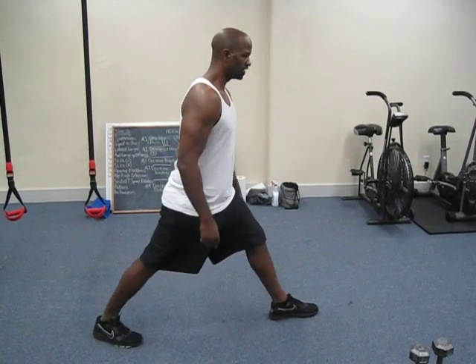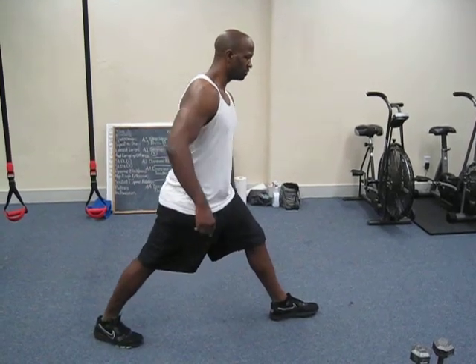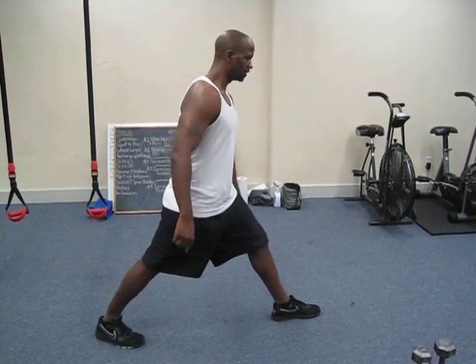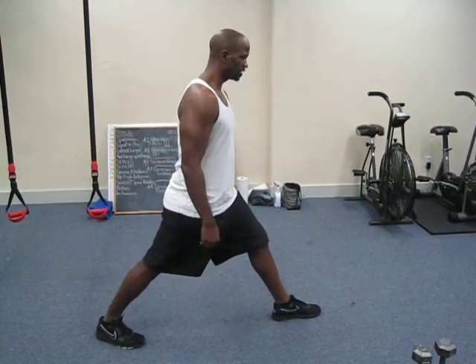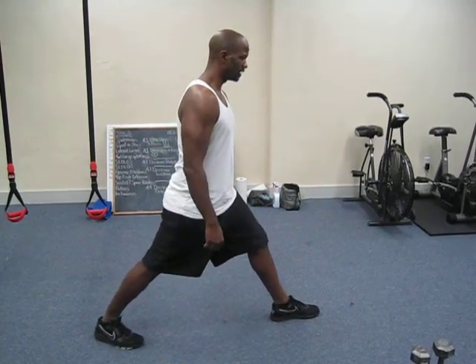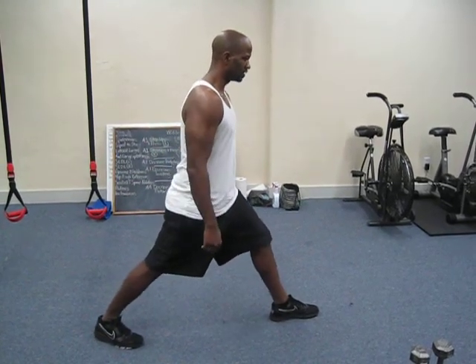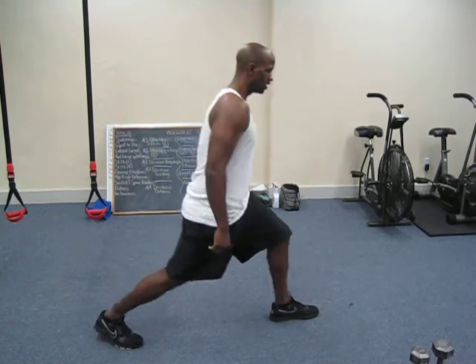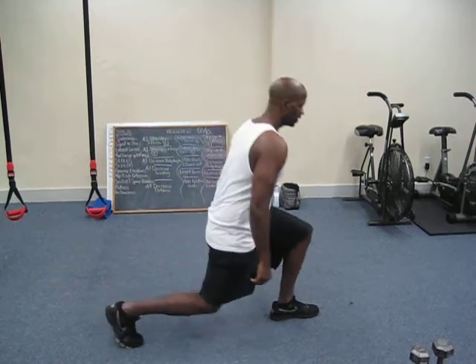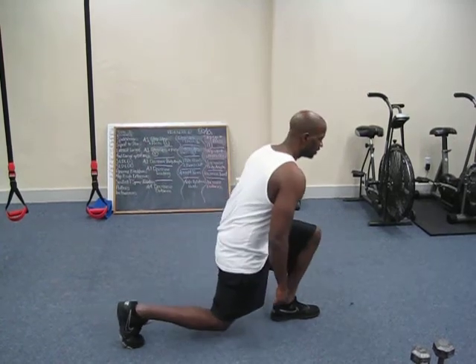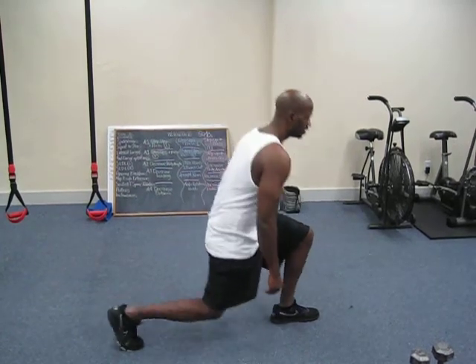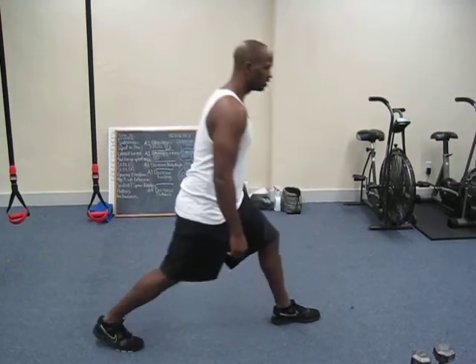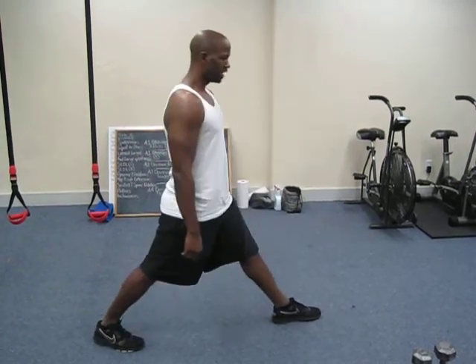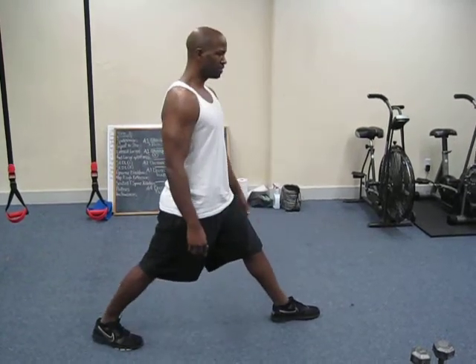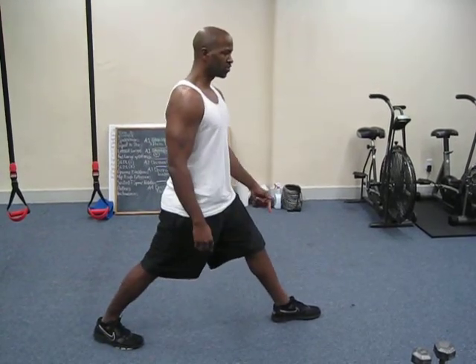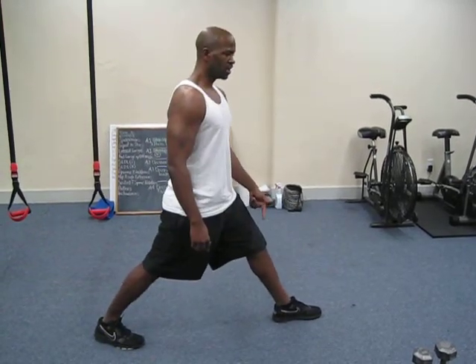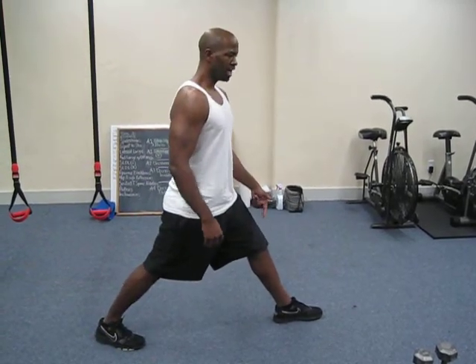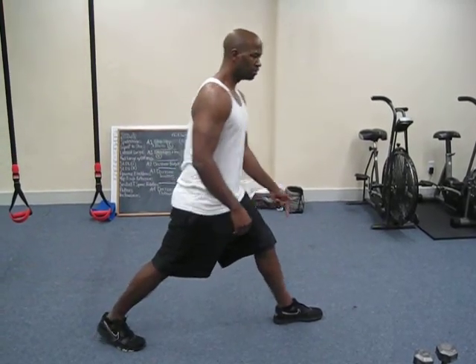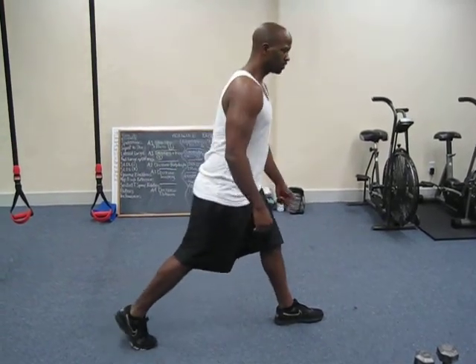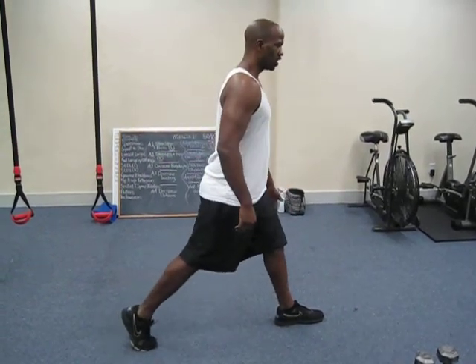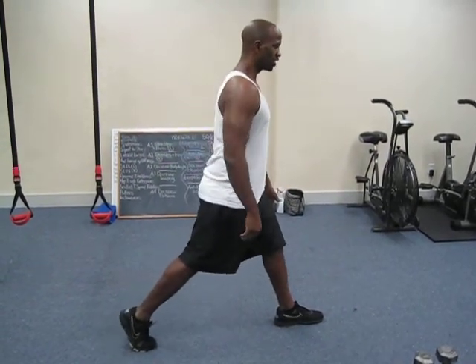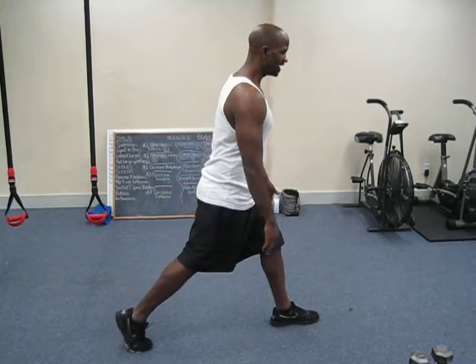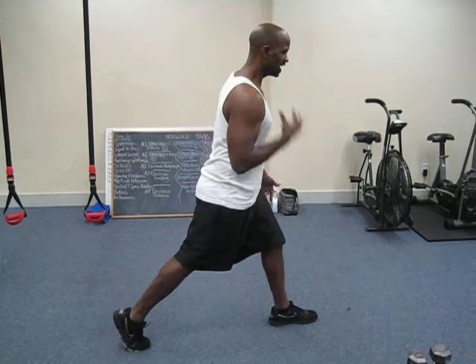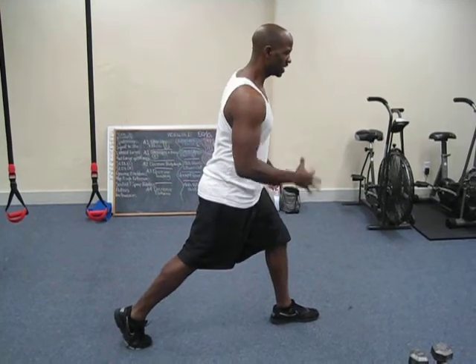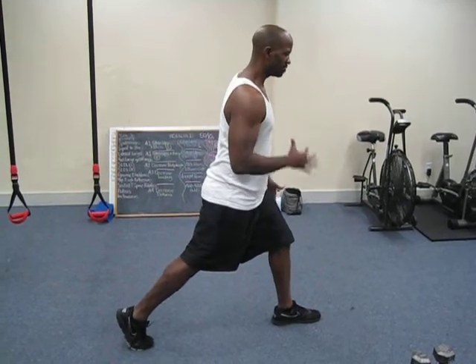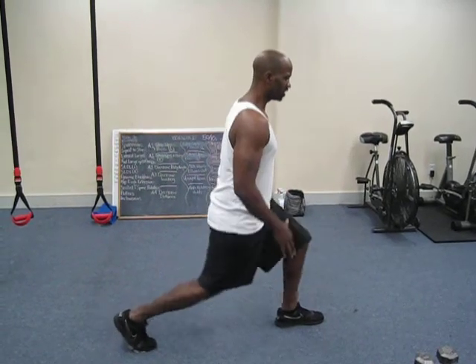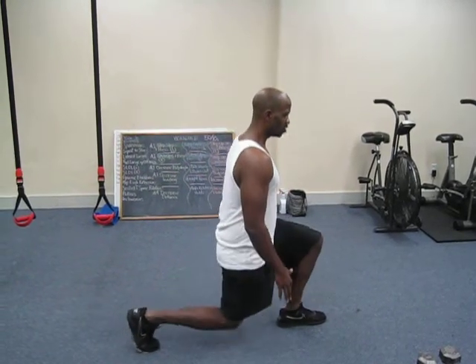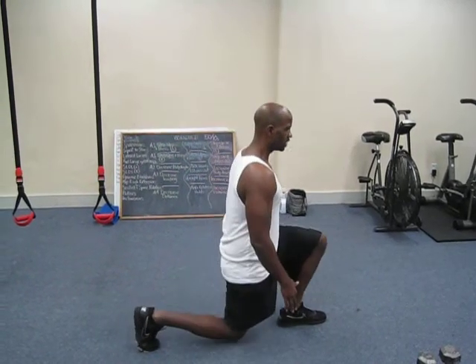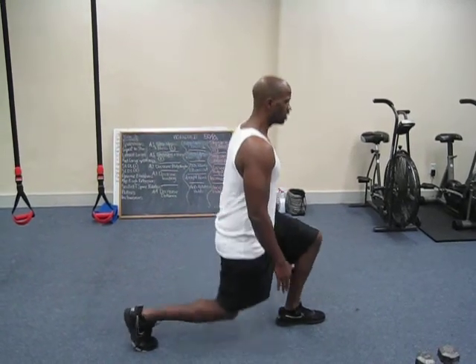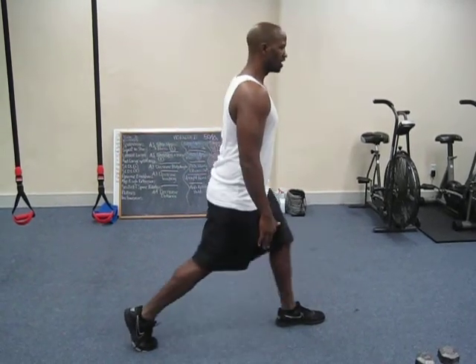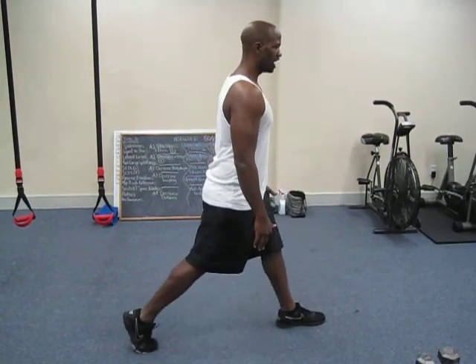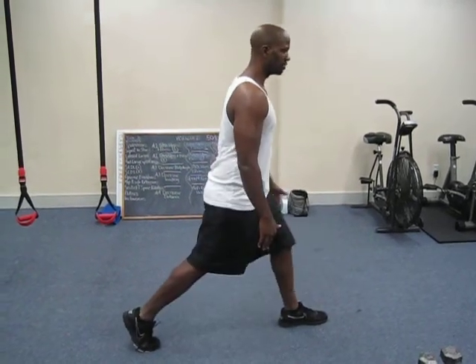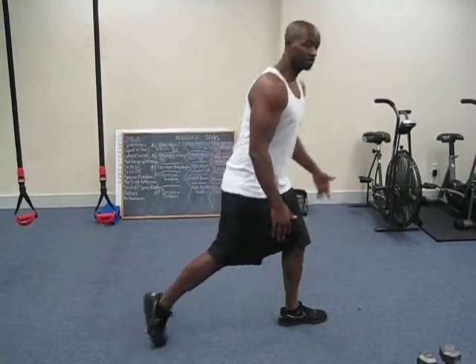I see a lot of people do split squats and they look like this — they're pushing backwards. We're not pushing backwards. We want to stay in a straight, upright position: we go down and we come up in a straight position.